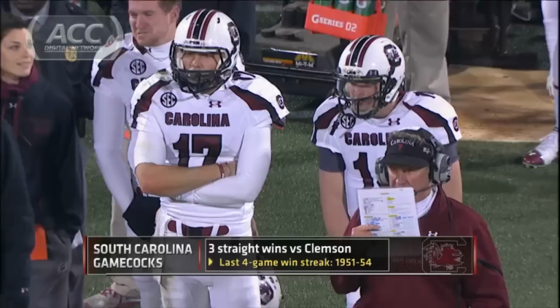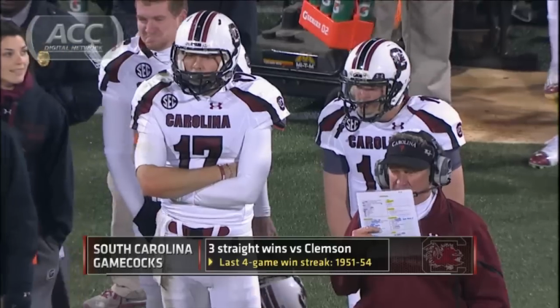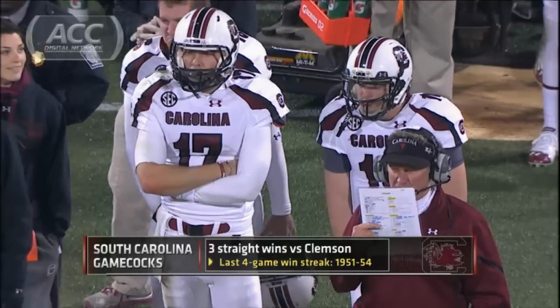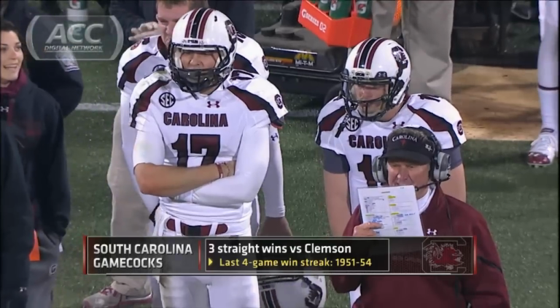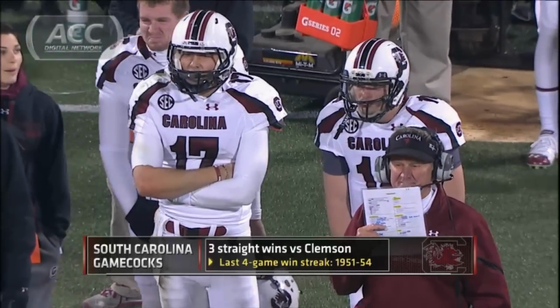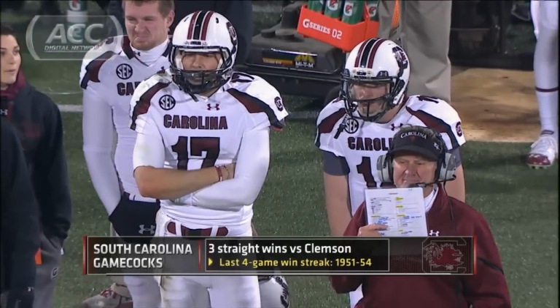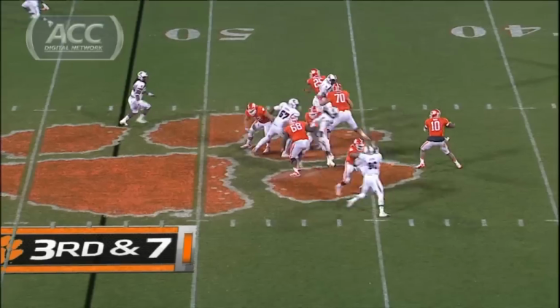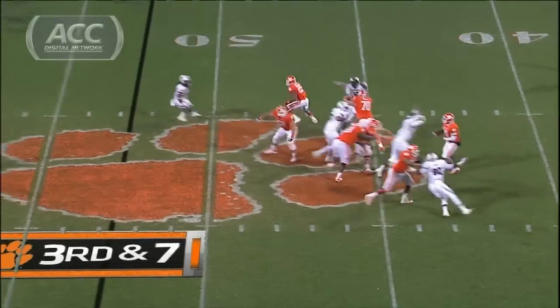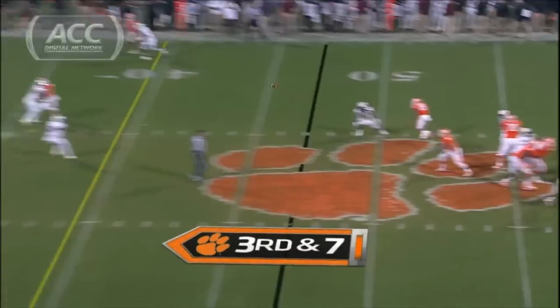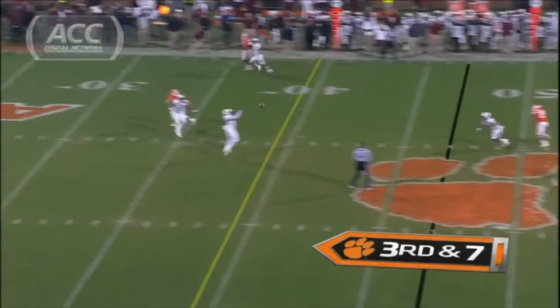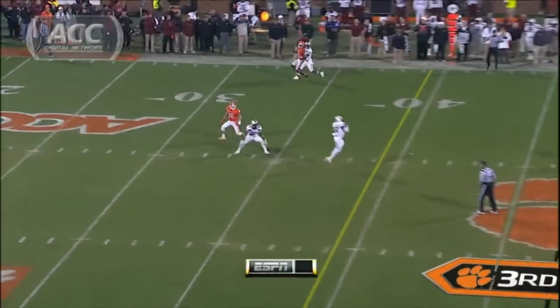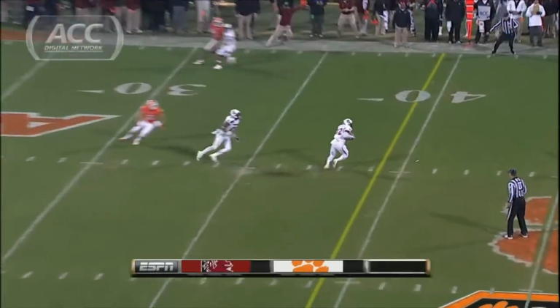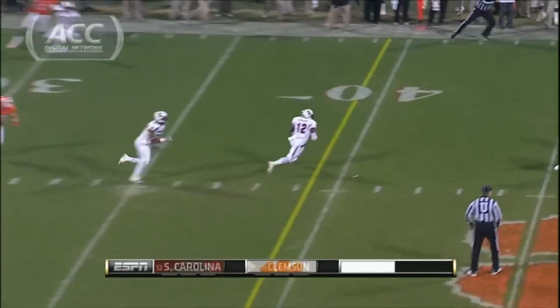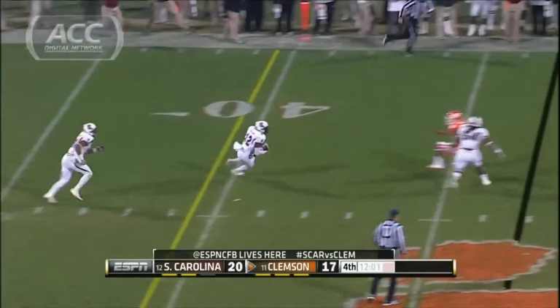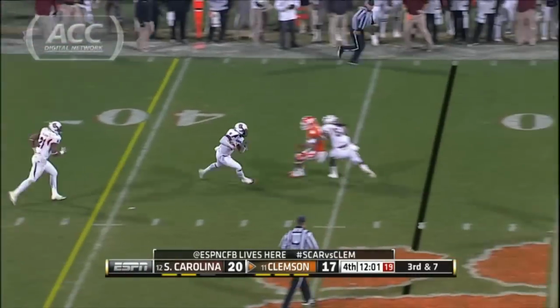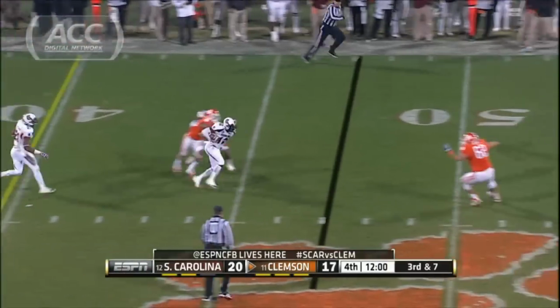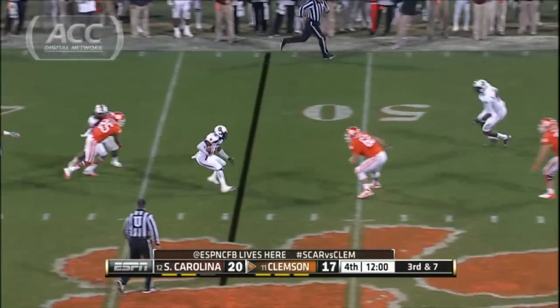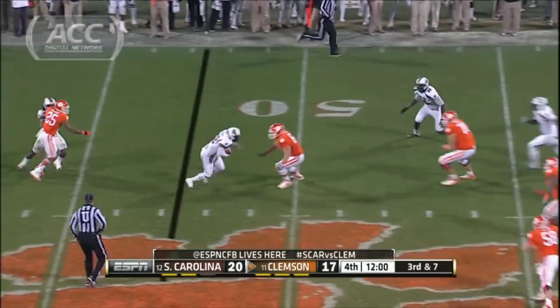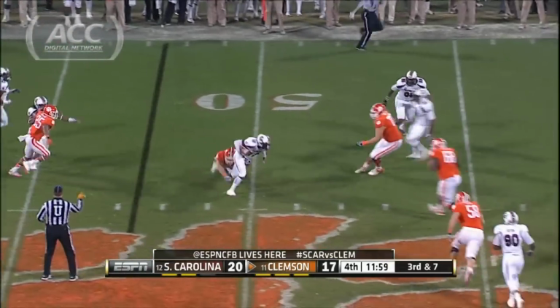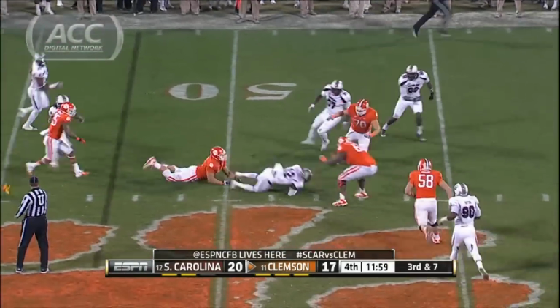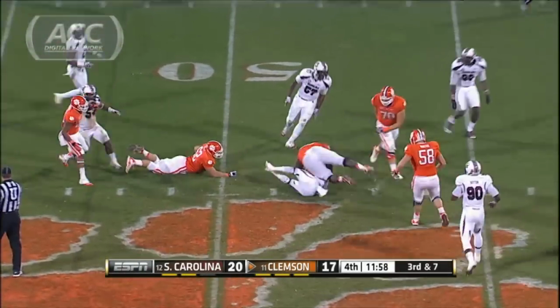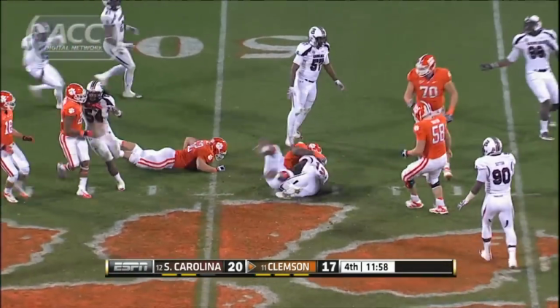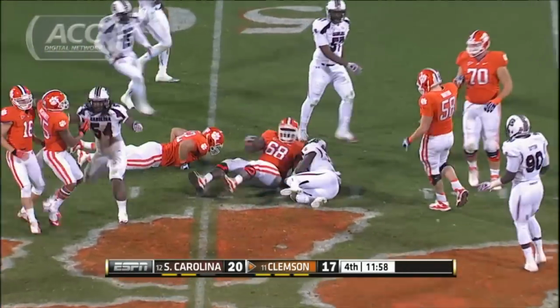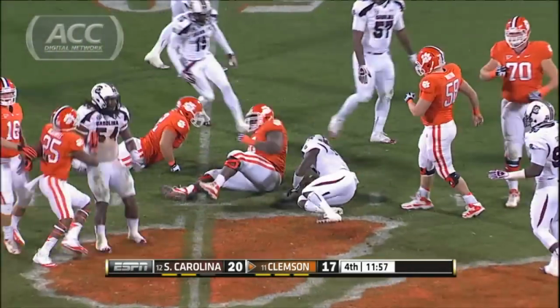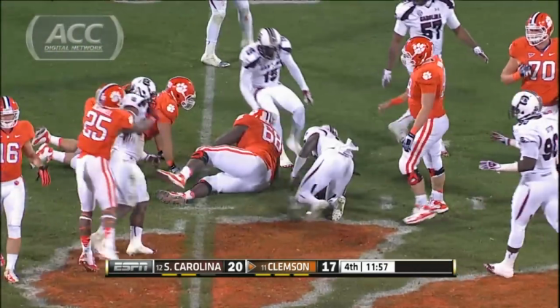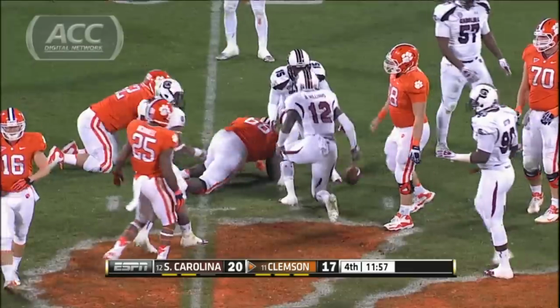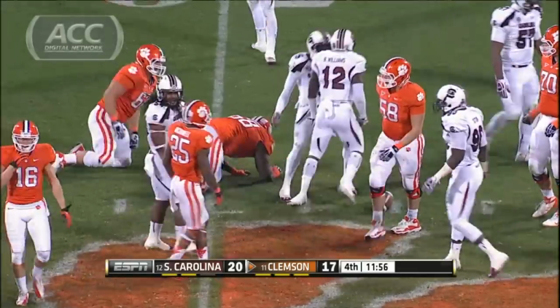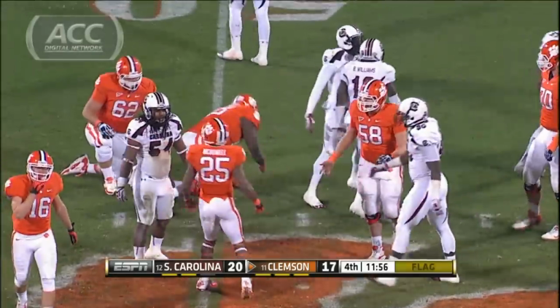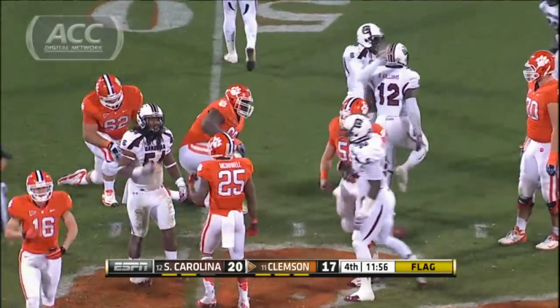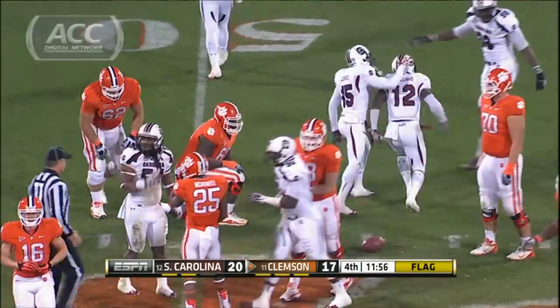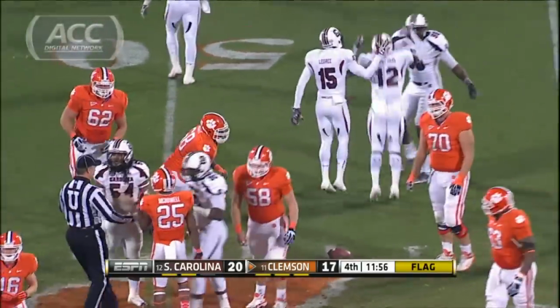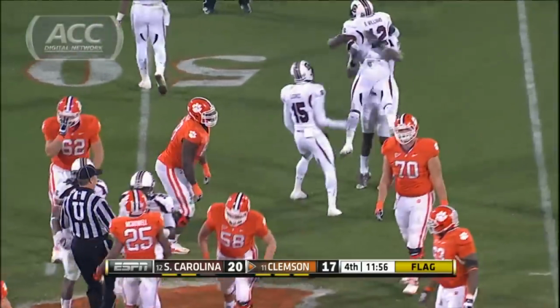Taj Boyd now with a chance, driving the Tigers — picked off. Under pressure, Bryson Williams gets the pick. Taj Boyd was looking for the Heisman-defining performance, but he was intercepted twice in this game.